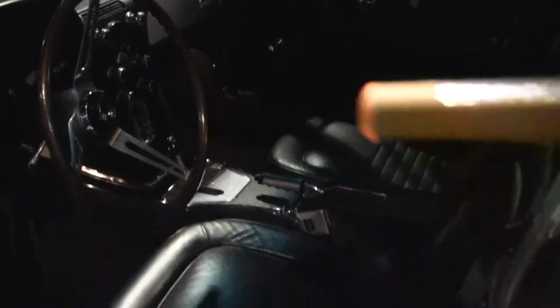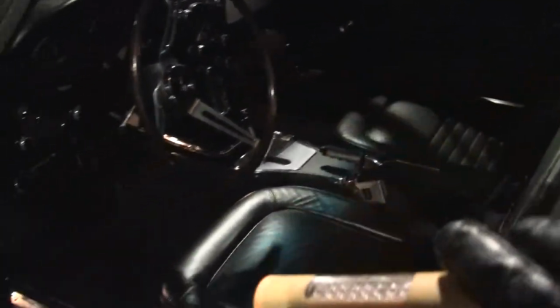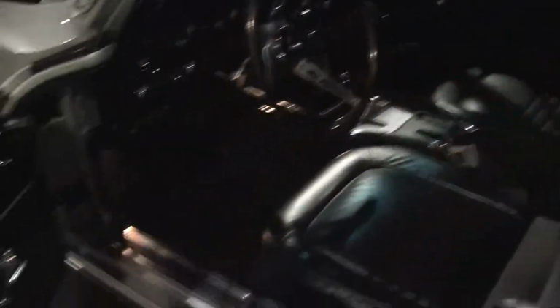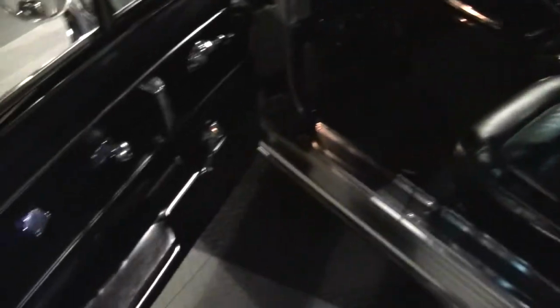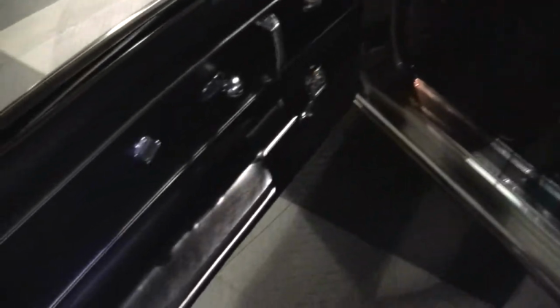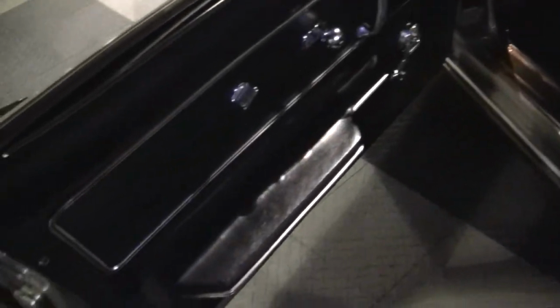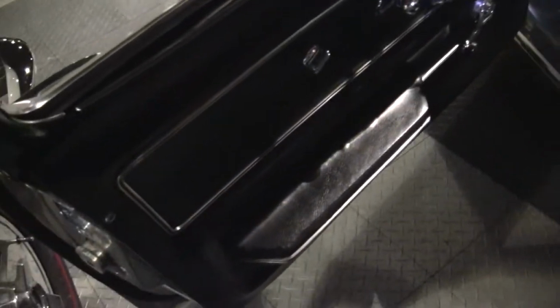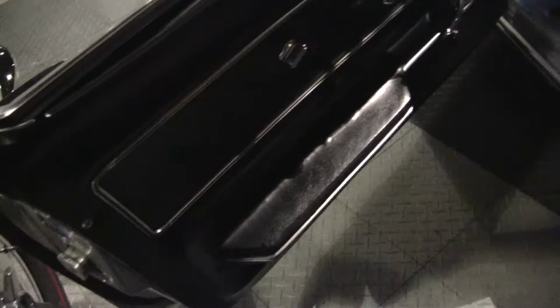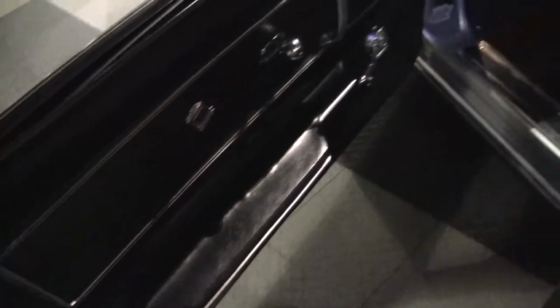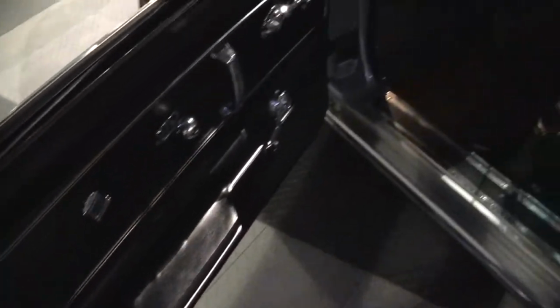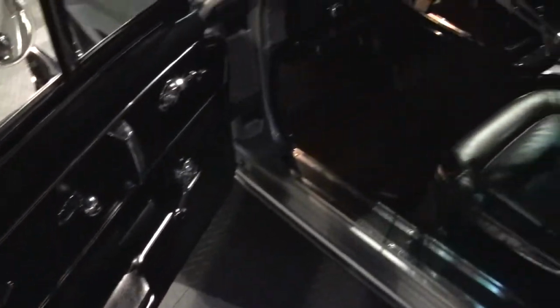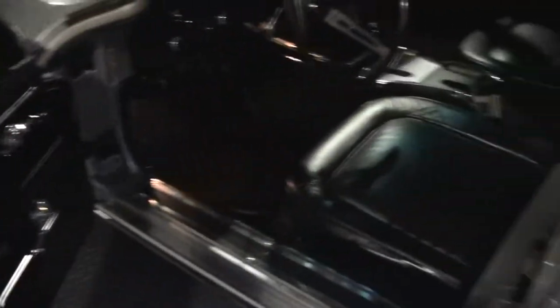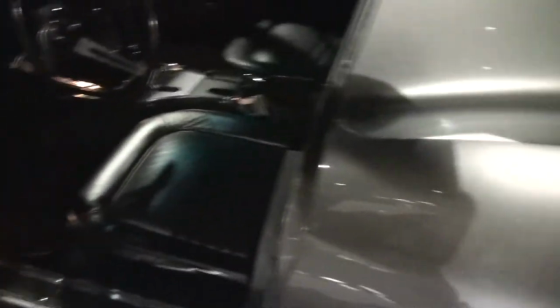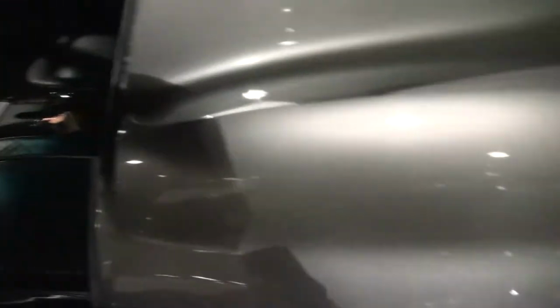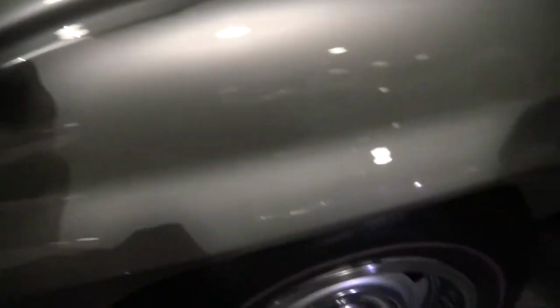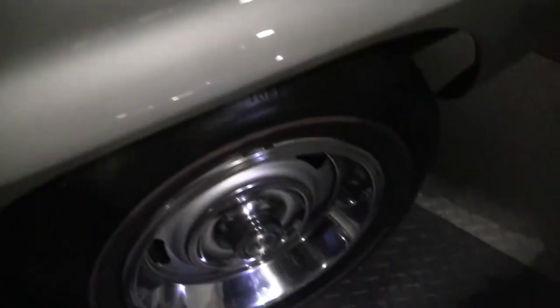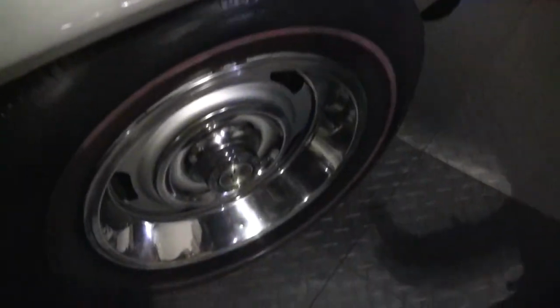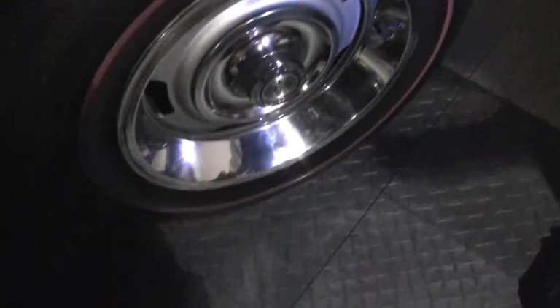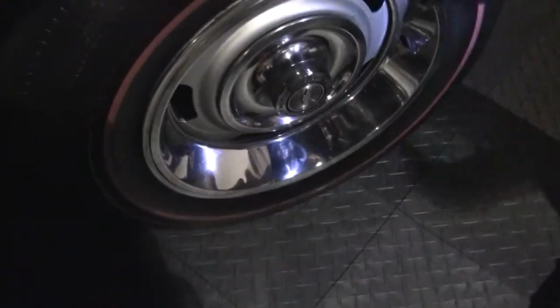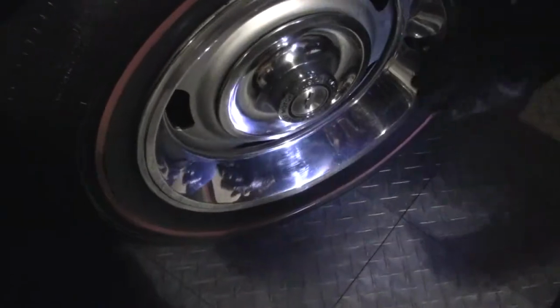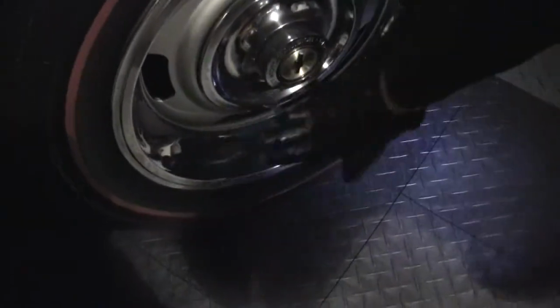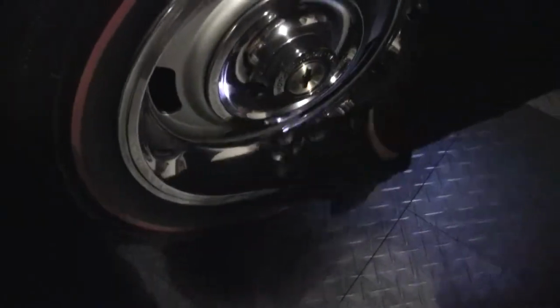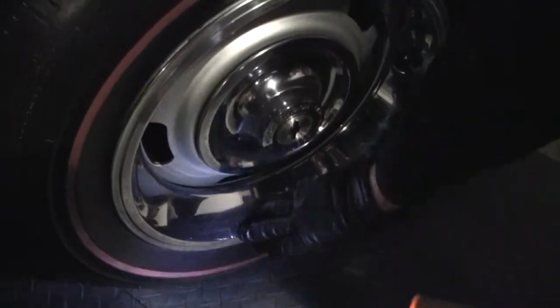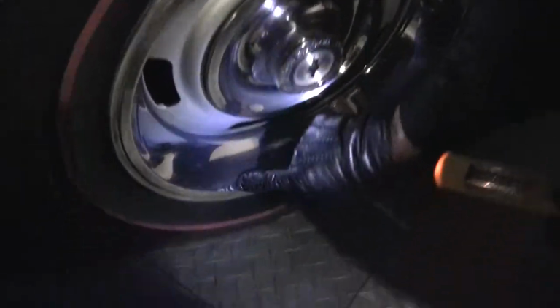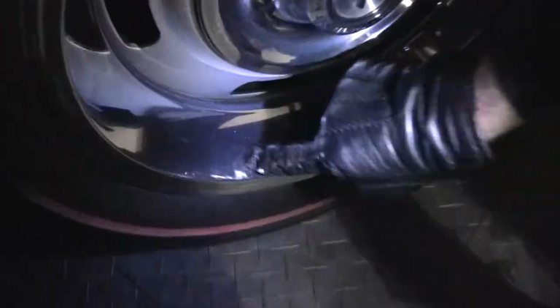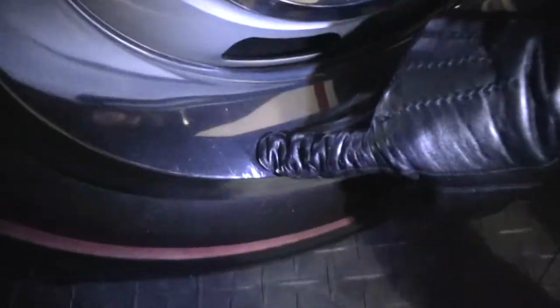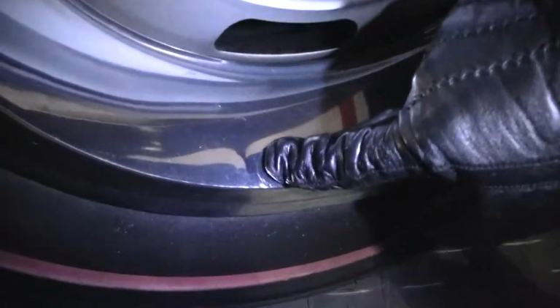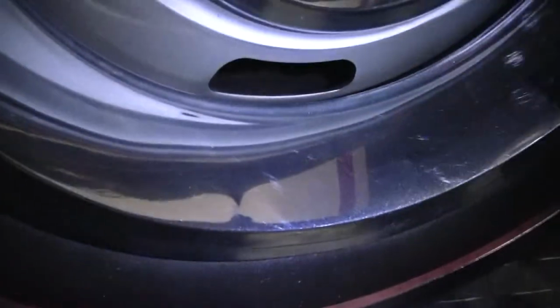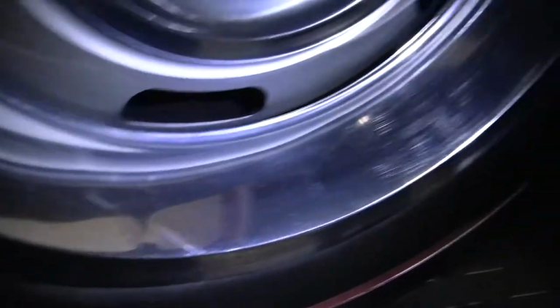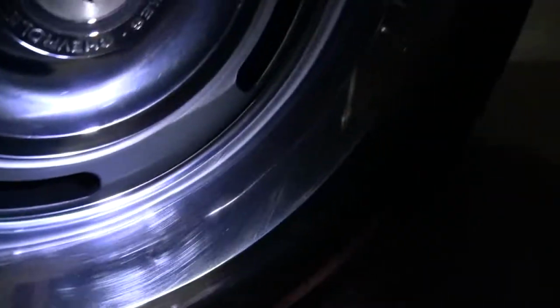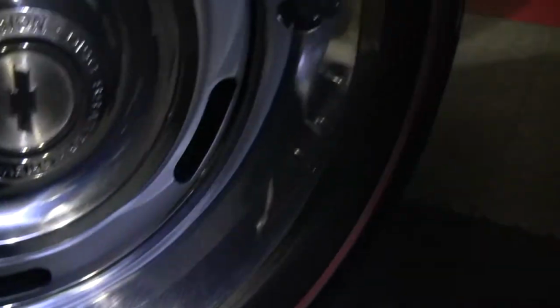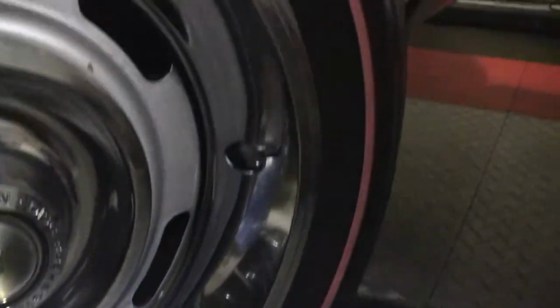You'll notice that the door panels are in excellent shape. Our tires are in very good shape. Our wheels have a couple small divots, but overall in very good shape.